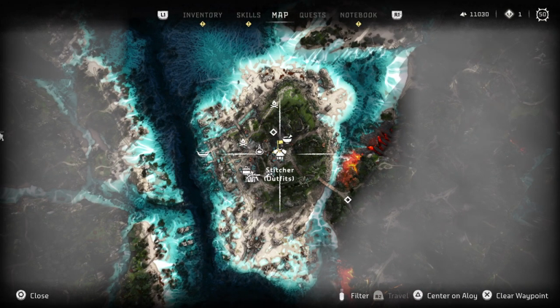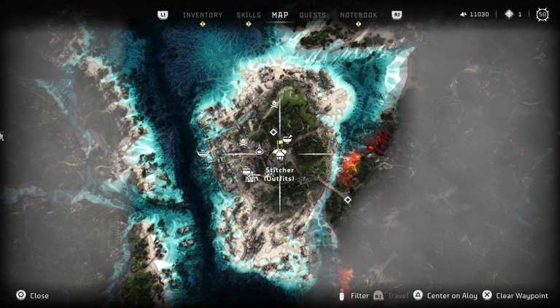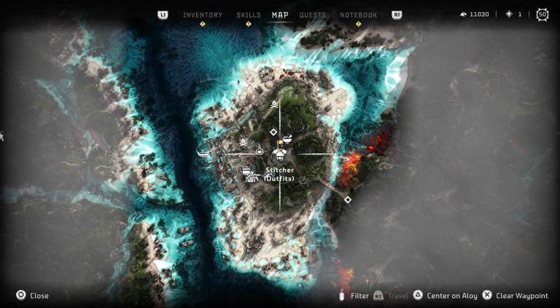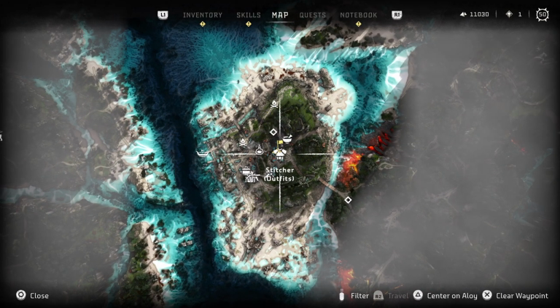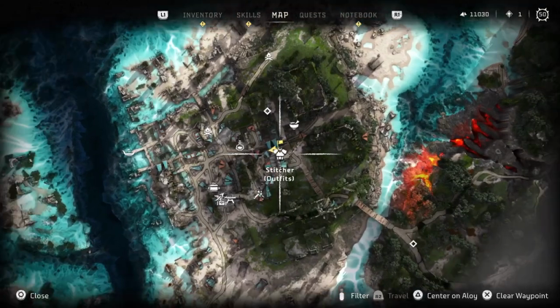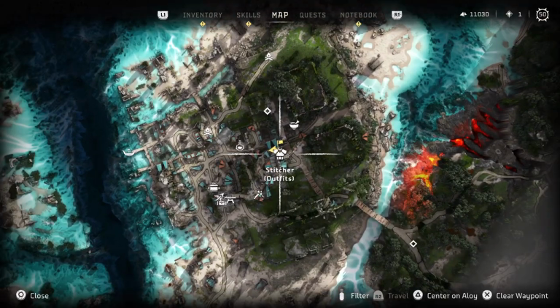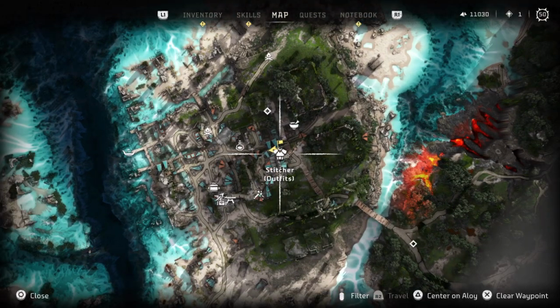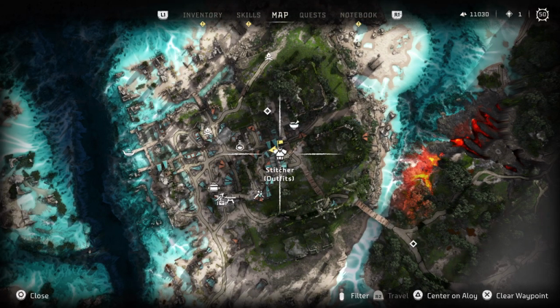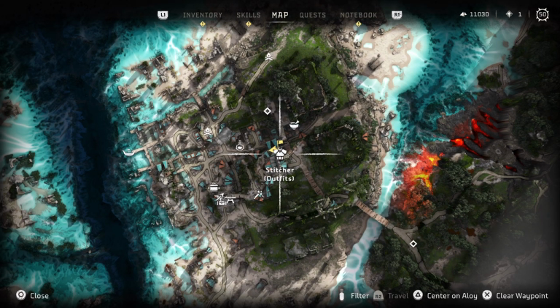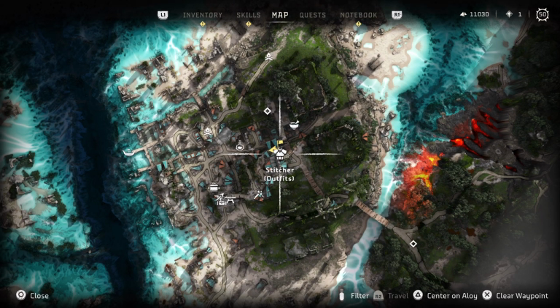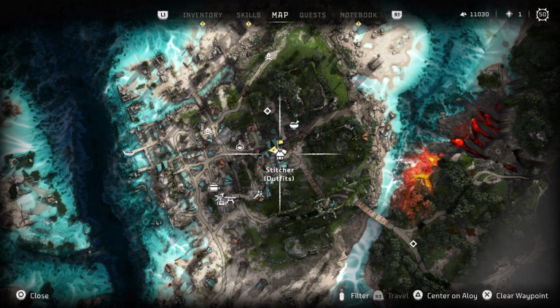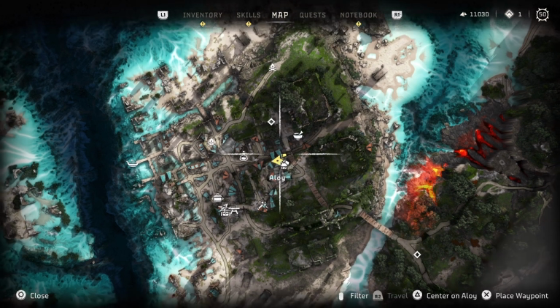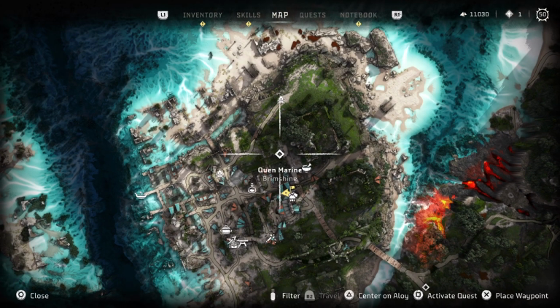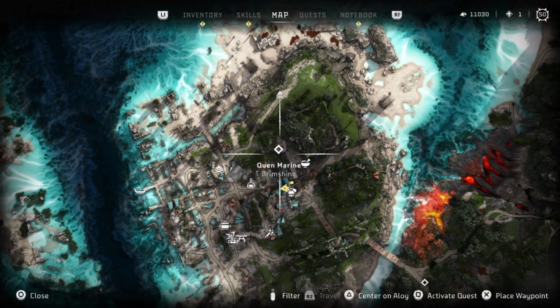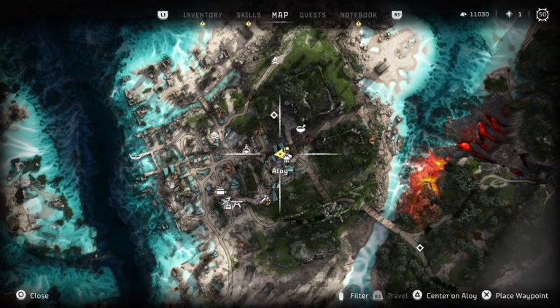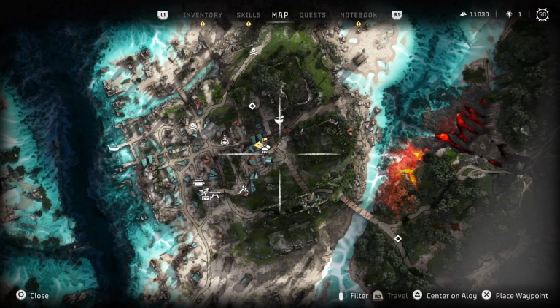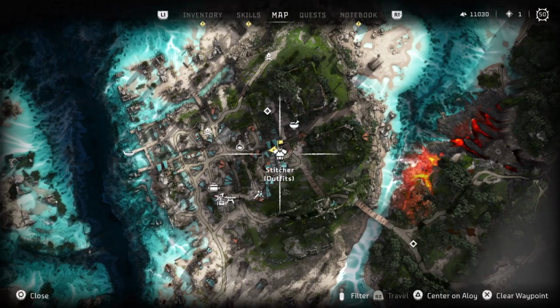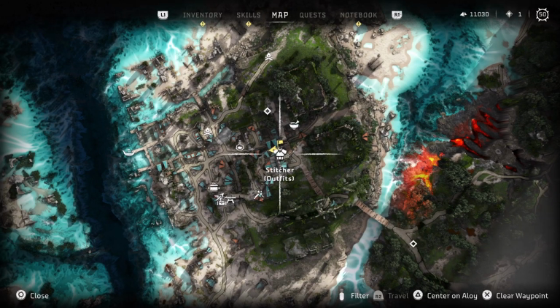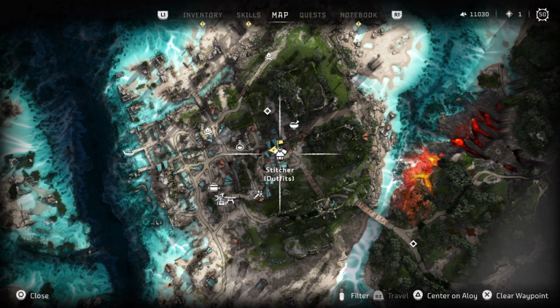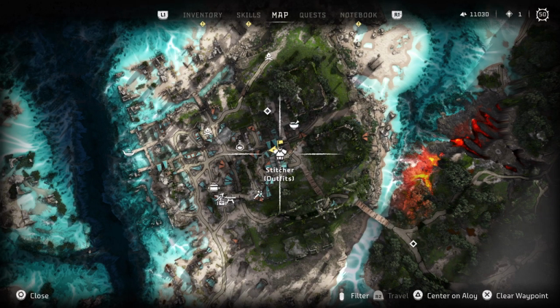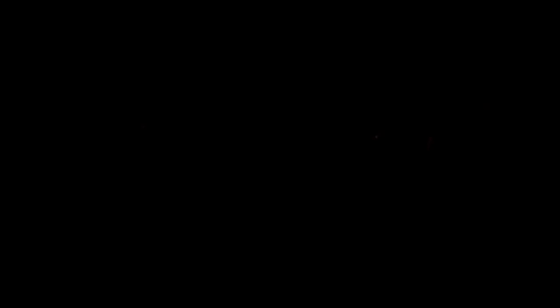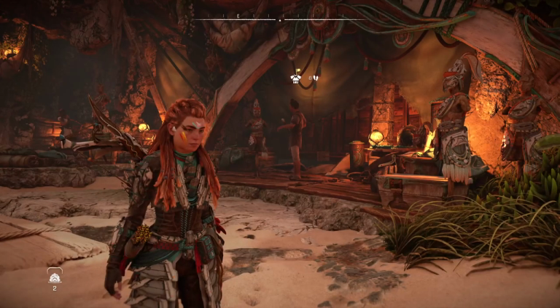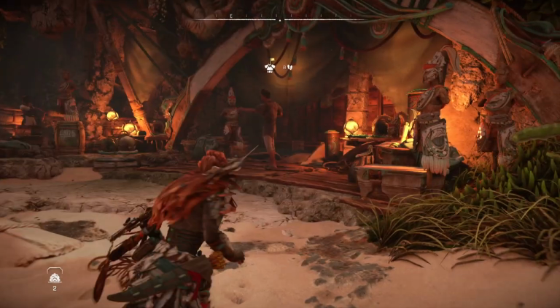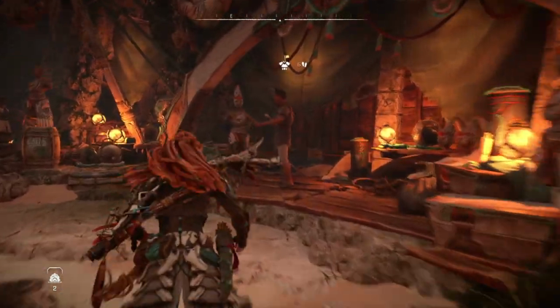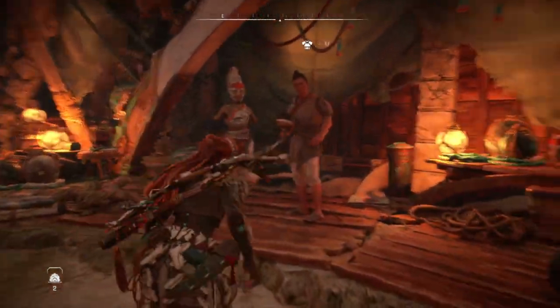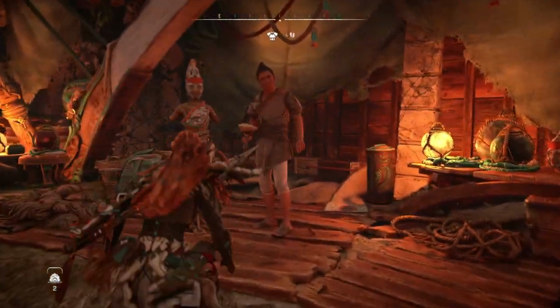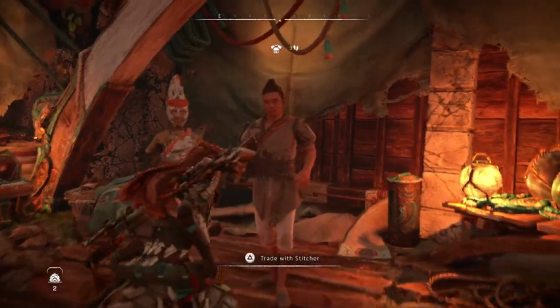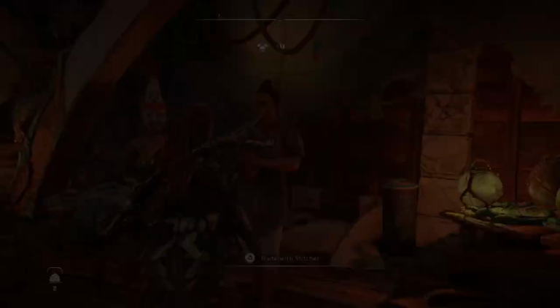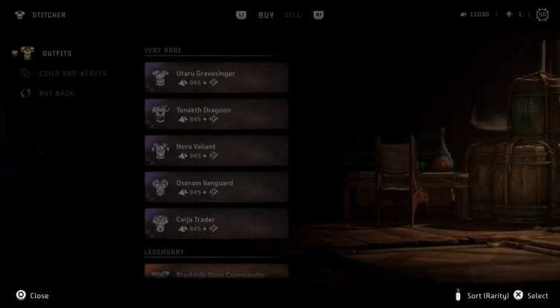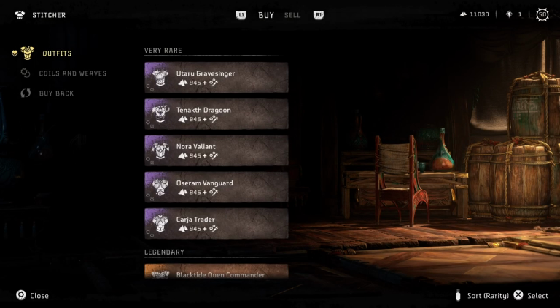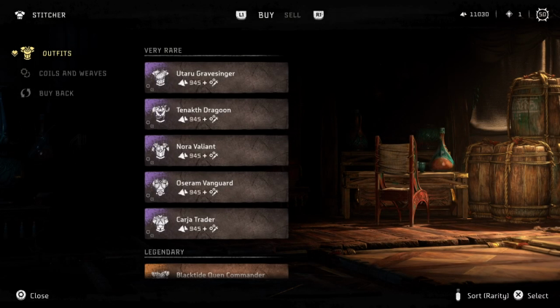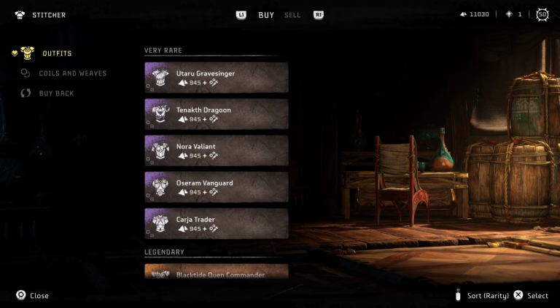just go ahead and find the Stitcher who's located right here. So here's the Stitcher and here's what we're going to do. We're going to go to the Stitcher, we're going to trade with the Stitcher, but not really.